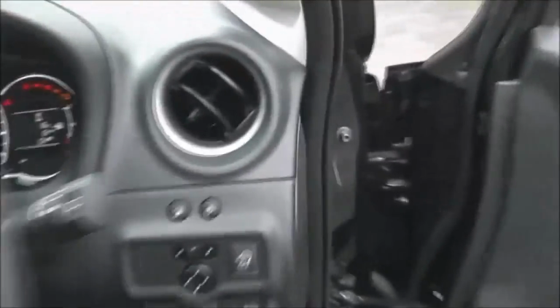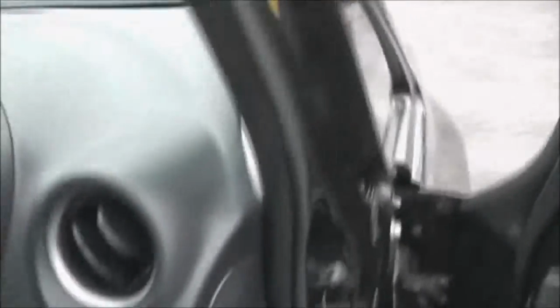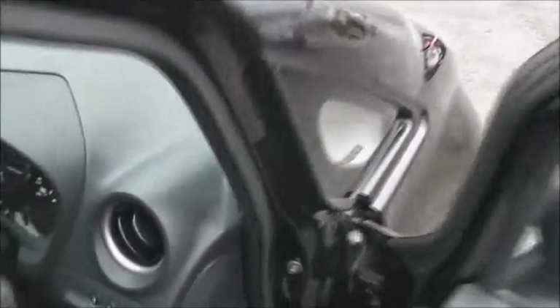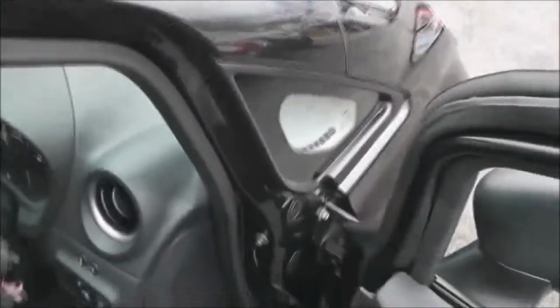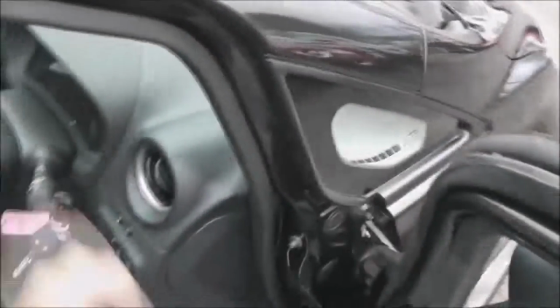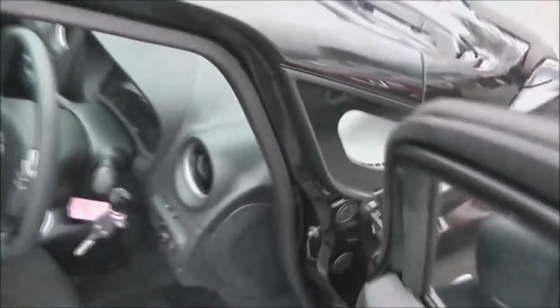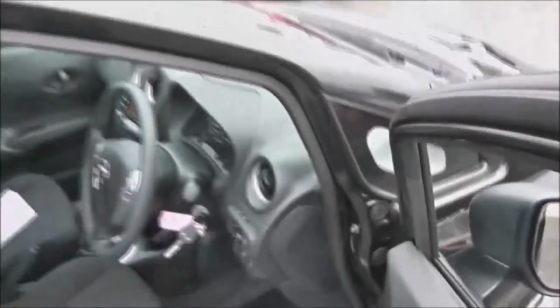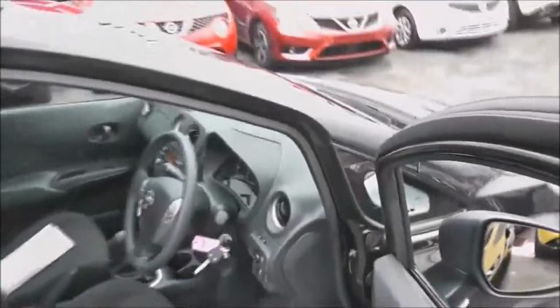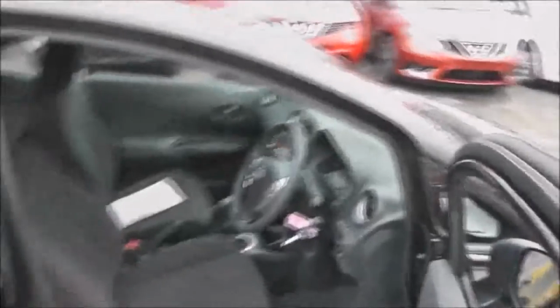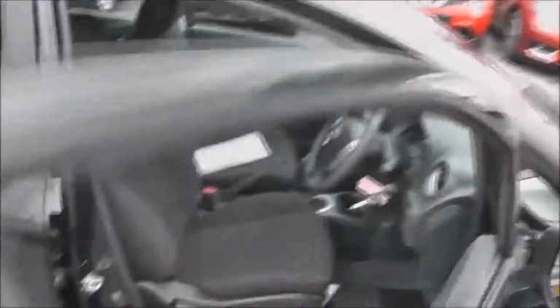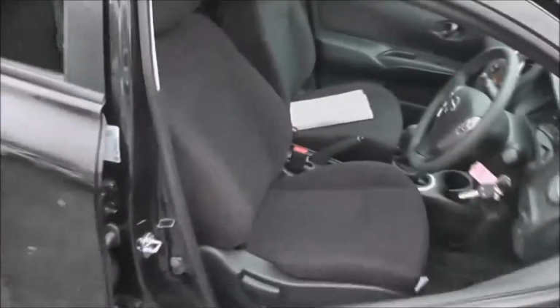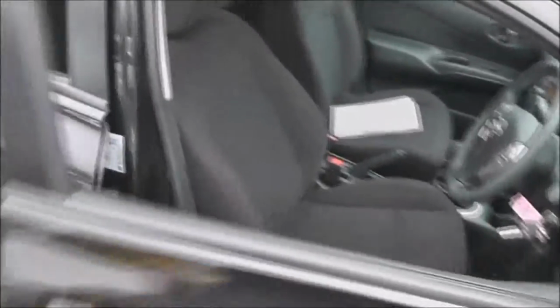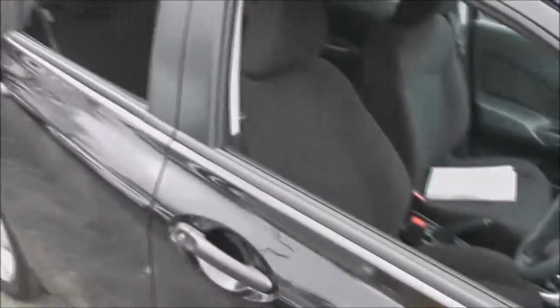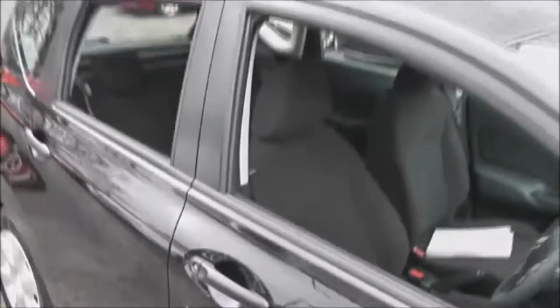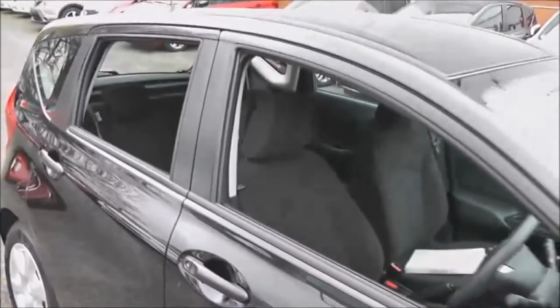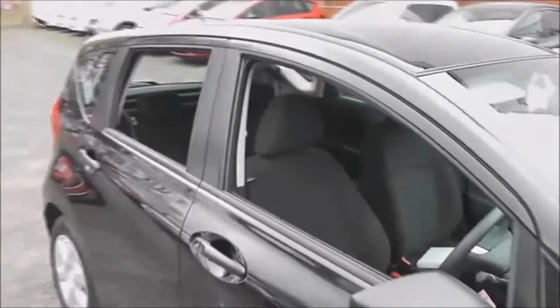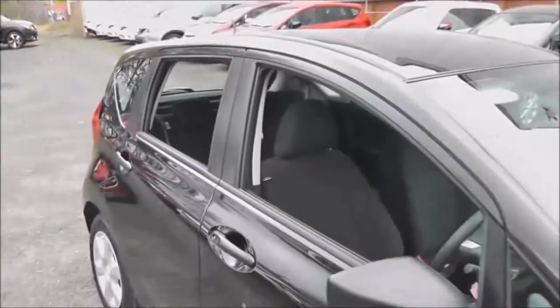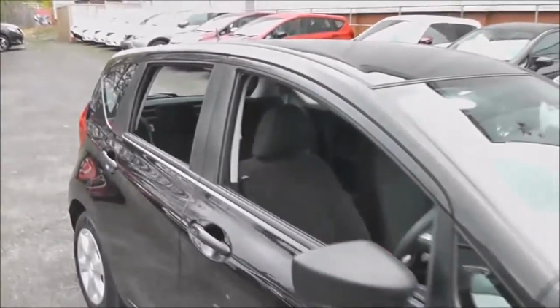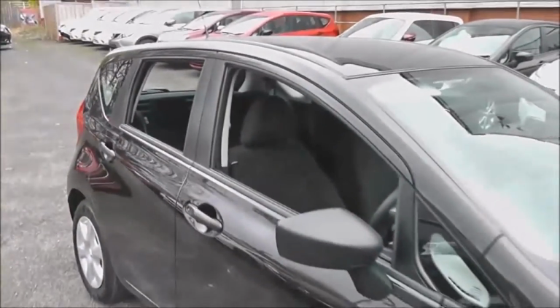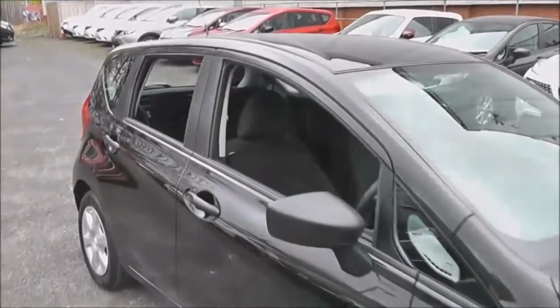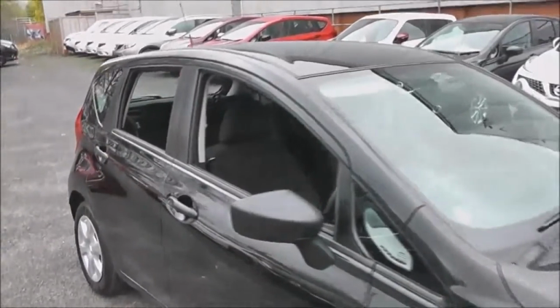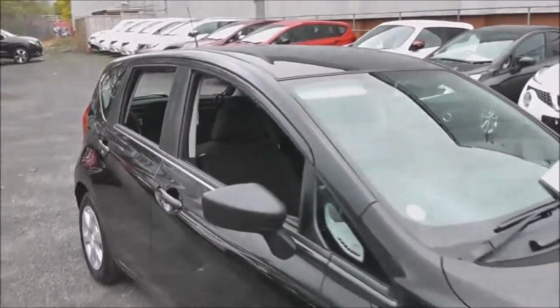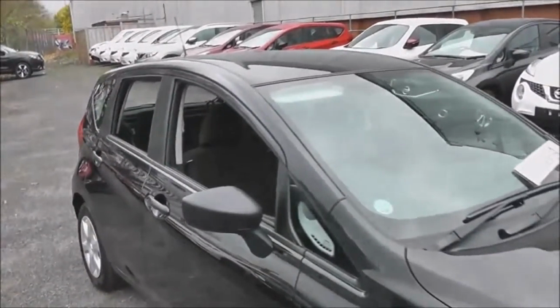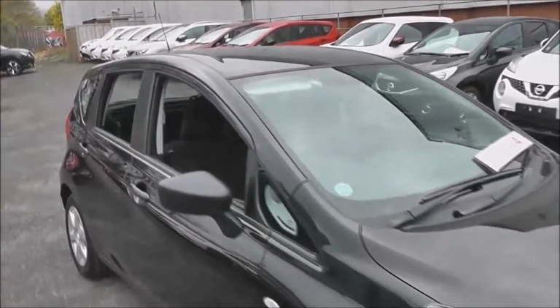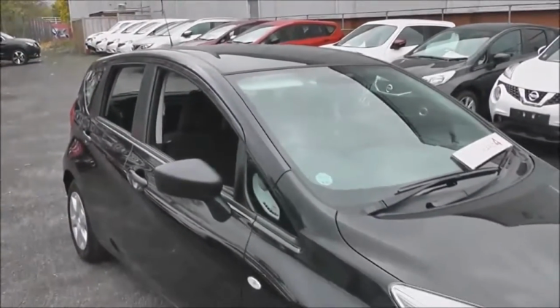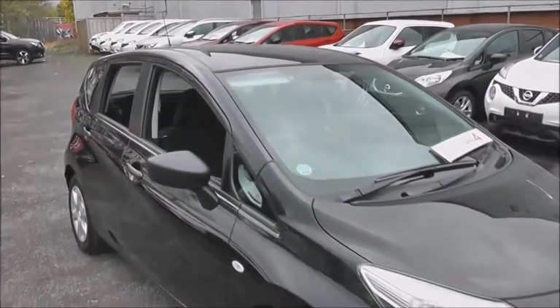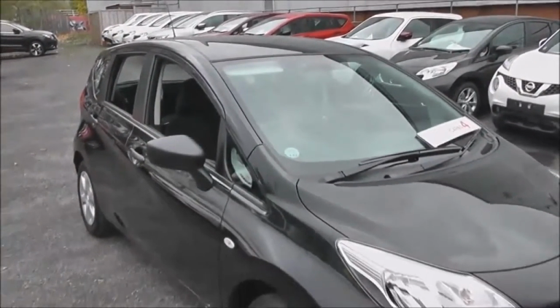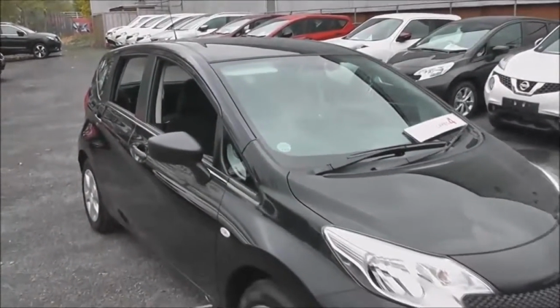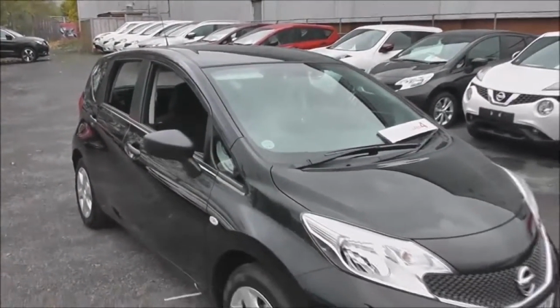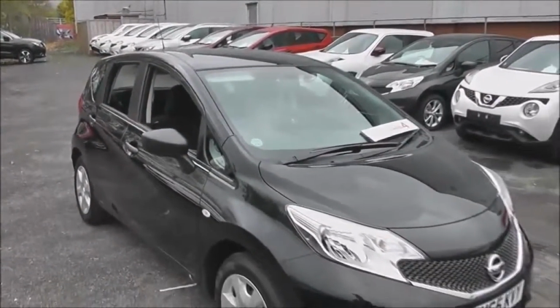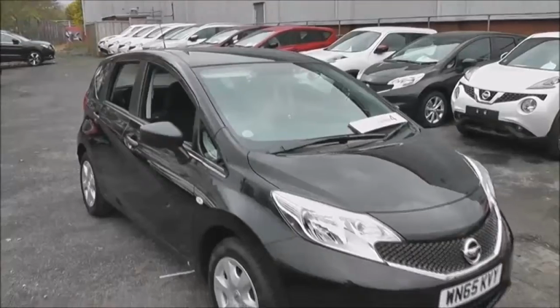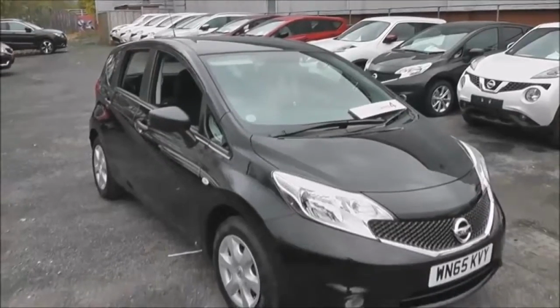As we finish our little tour here, you can see the vehicle is in perfect condition inside and out, as it's a pre-registered vehicle. If you'd like to book a test drive, please give us a call, and thank you for watching.